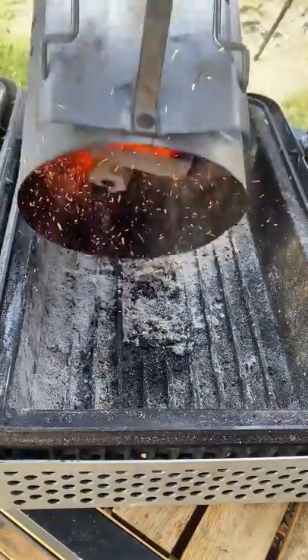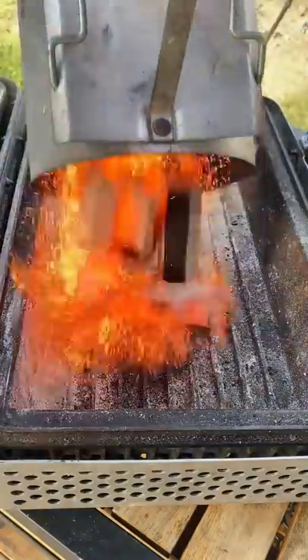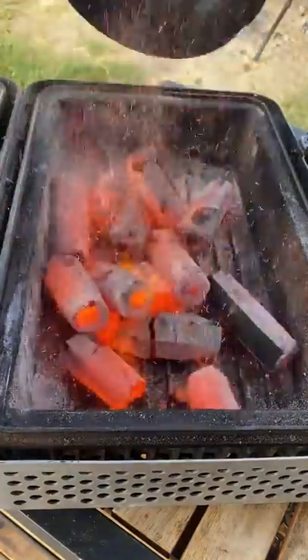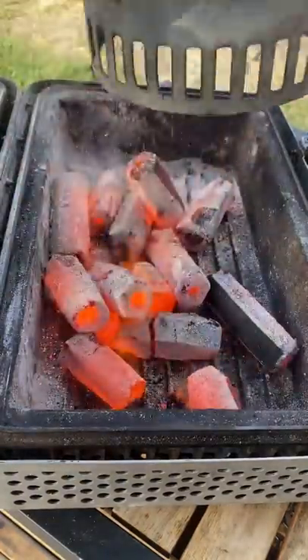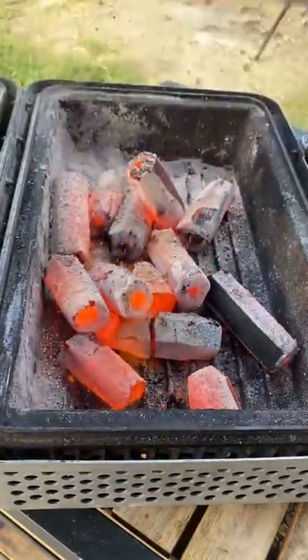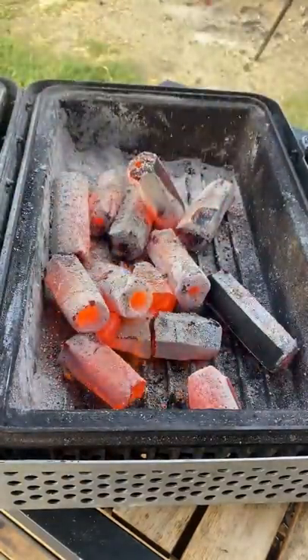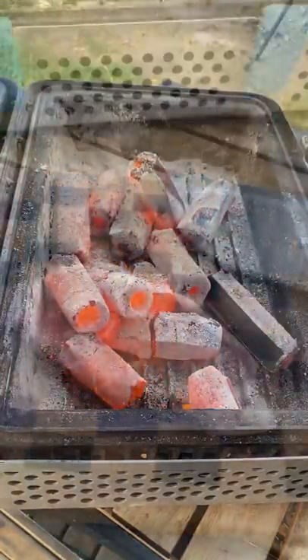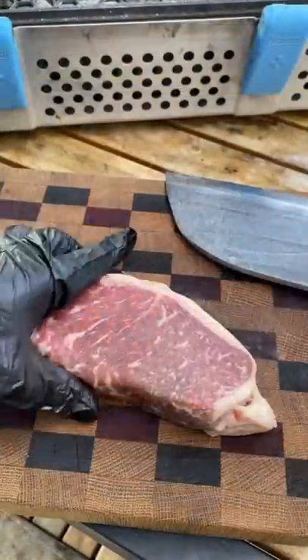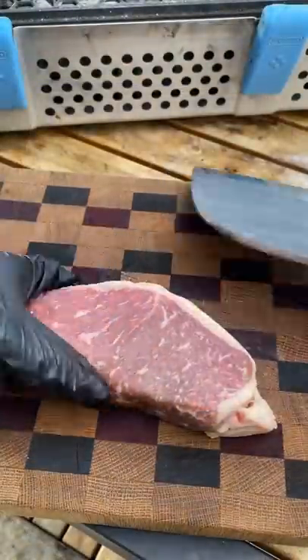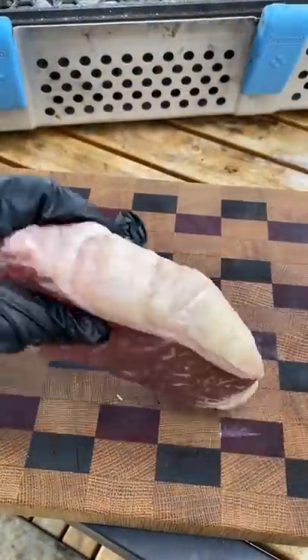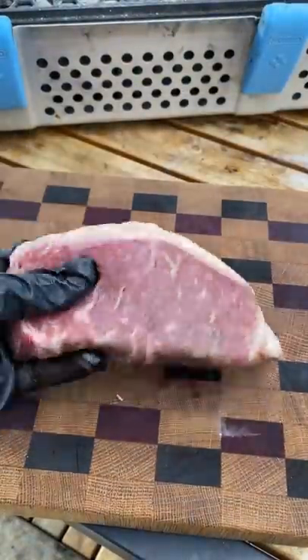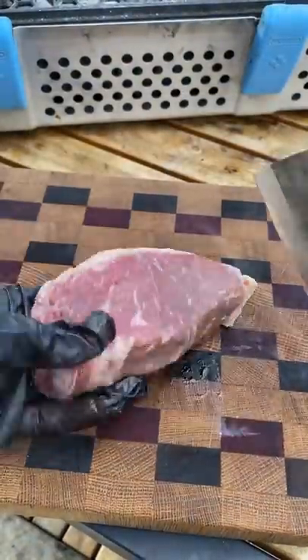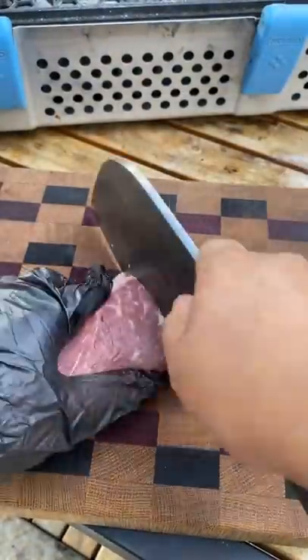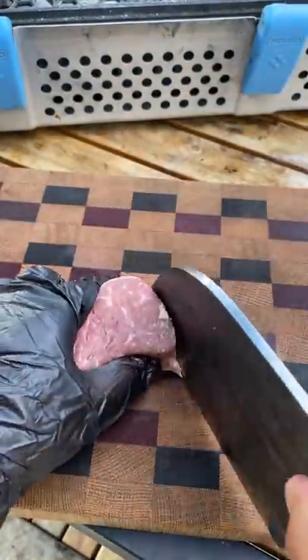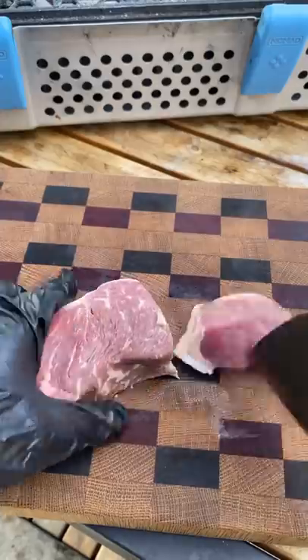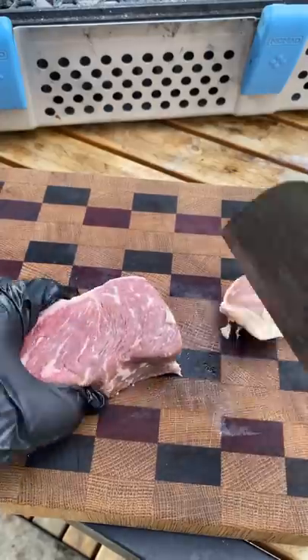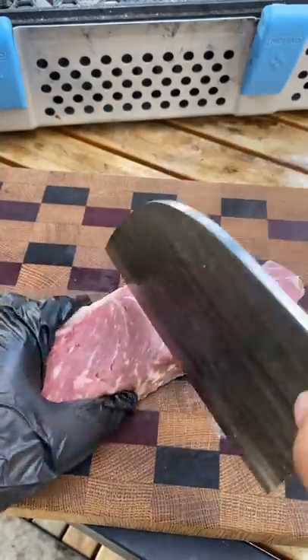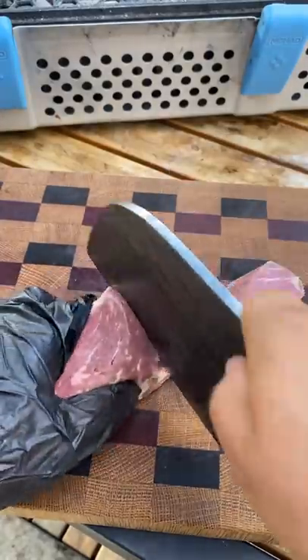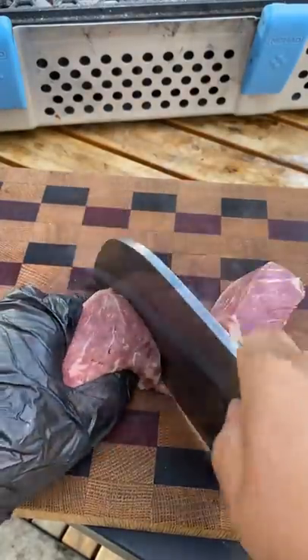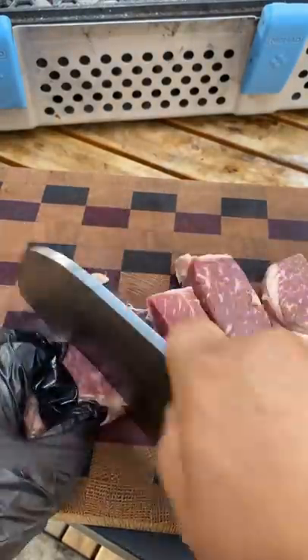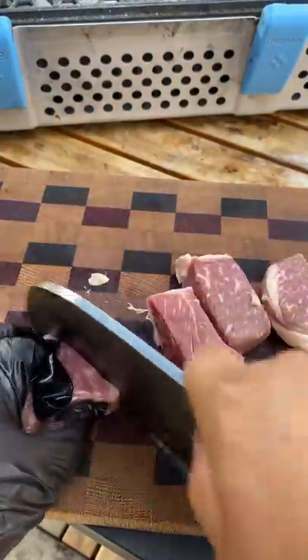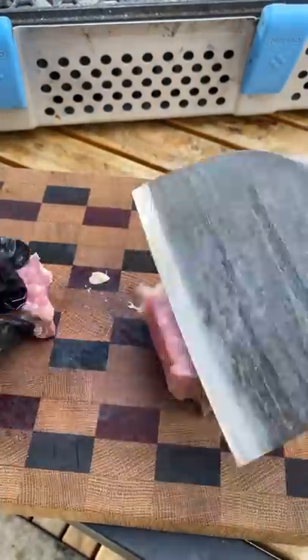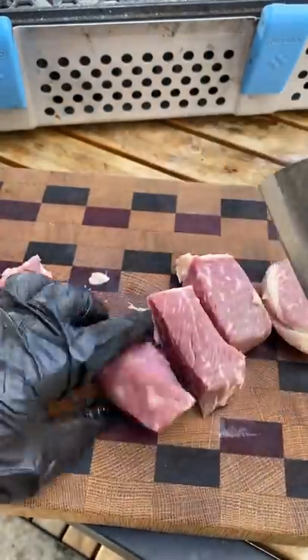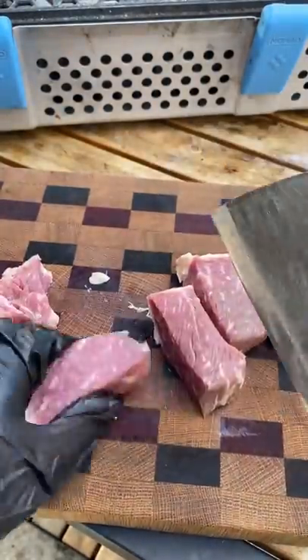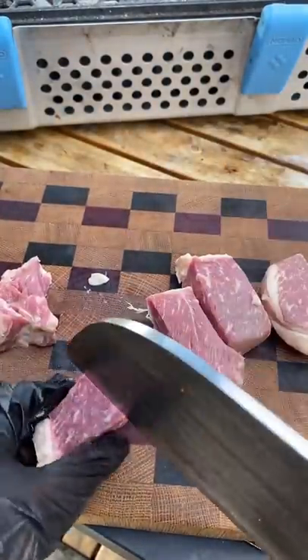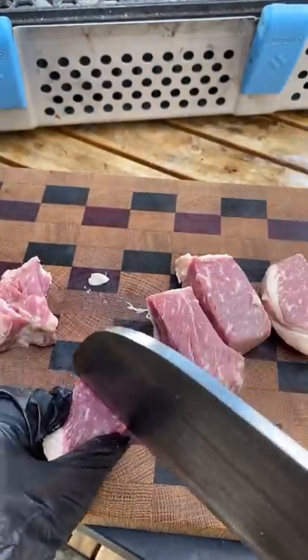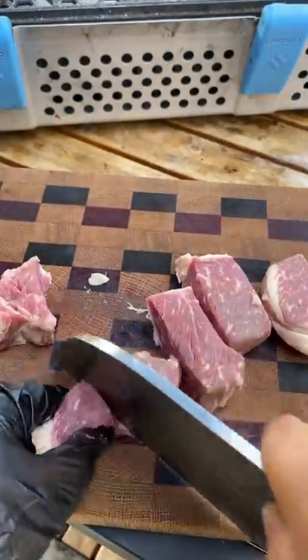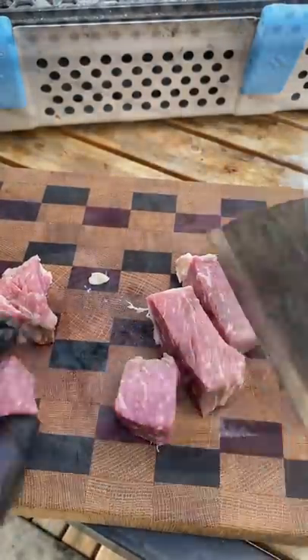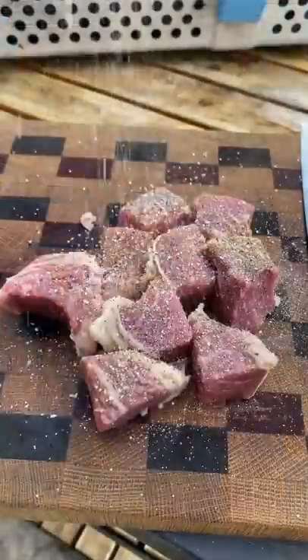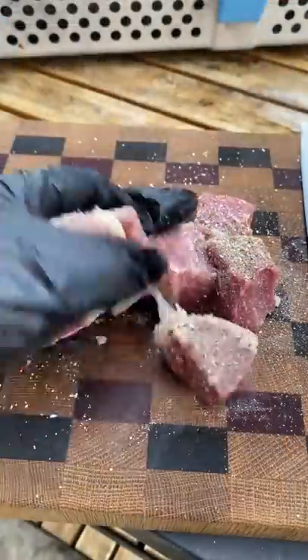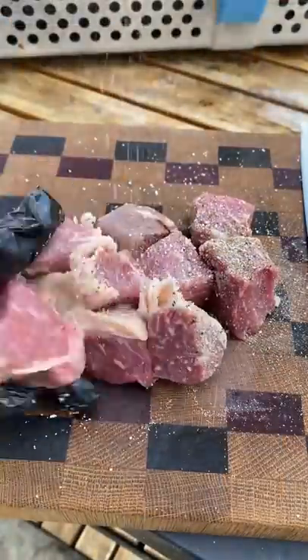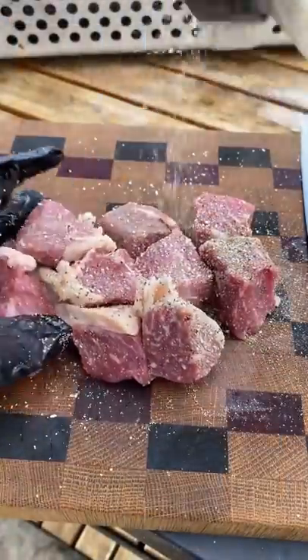Let's make some garlic steak tips and eggs for breakfast on the Nomad Grill. Cut your steak into one-inch cubes, then season with salt, pepper, and garlic.